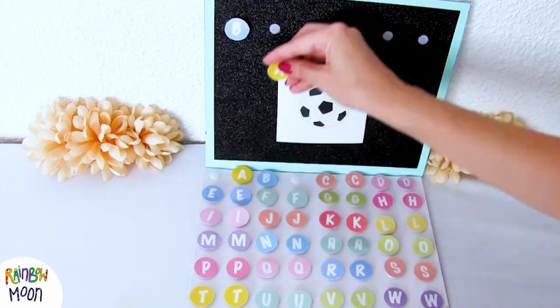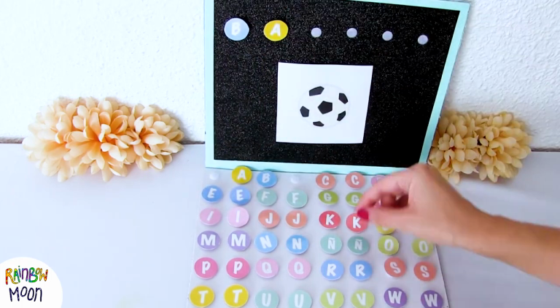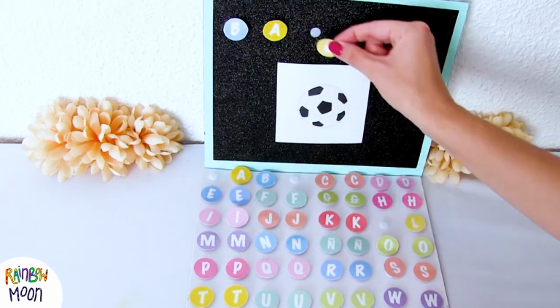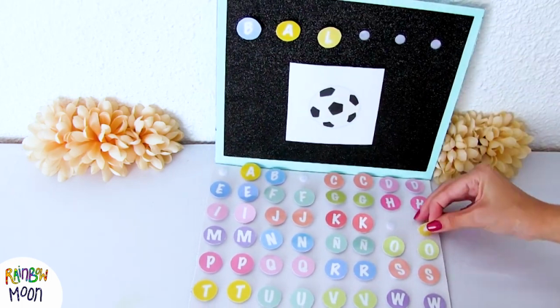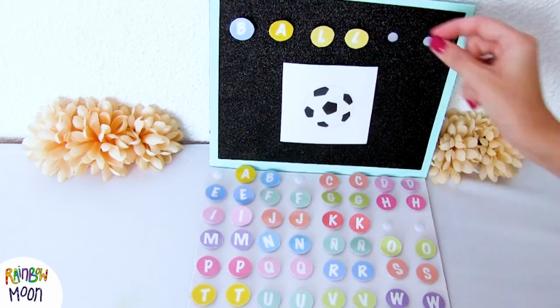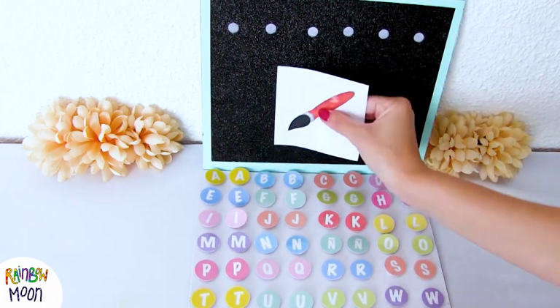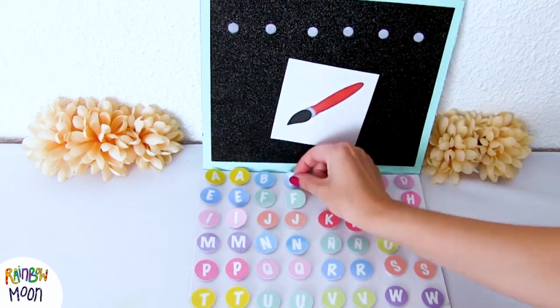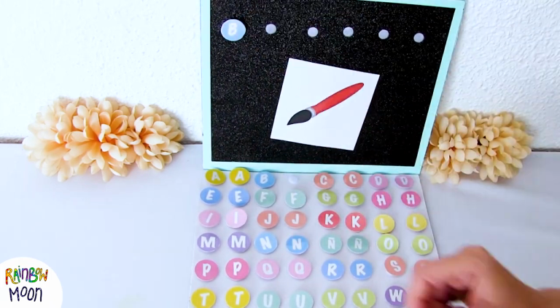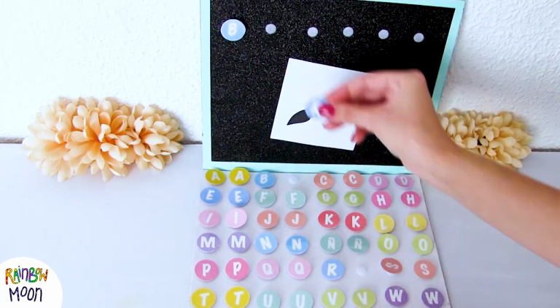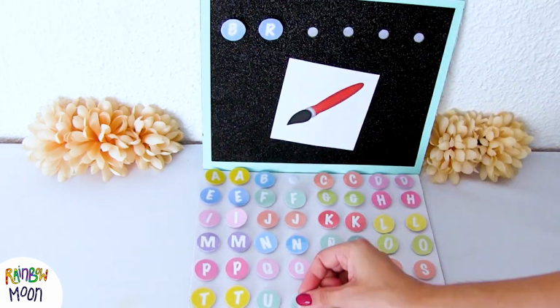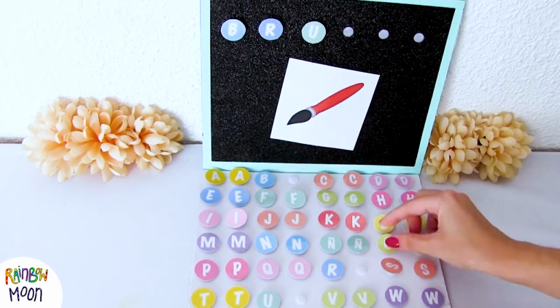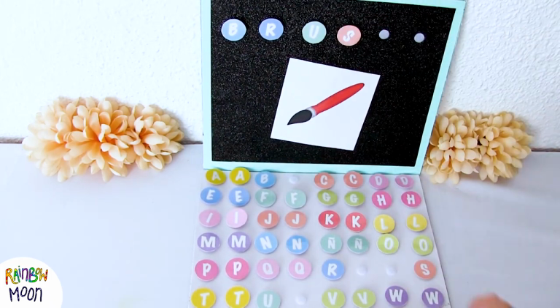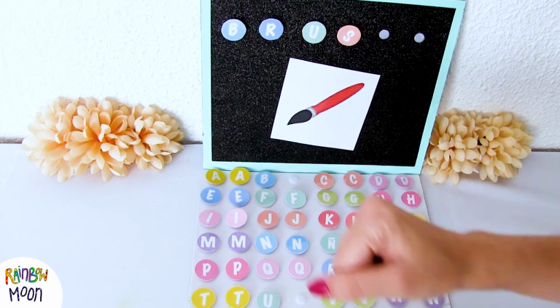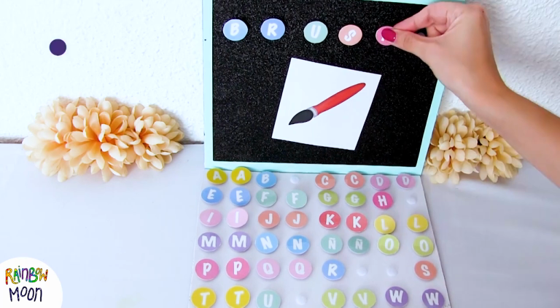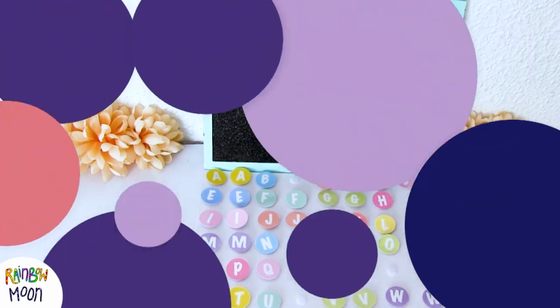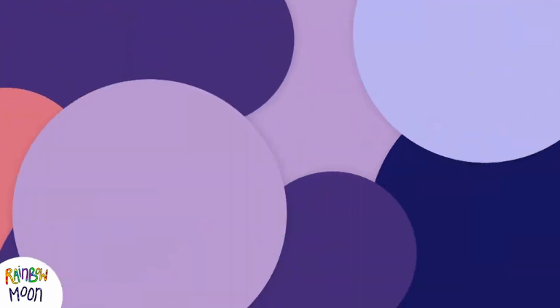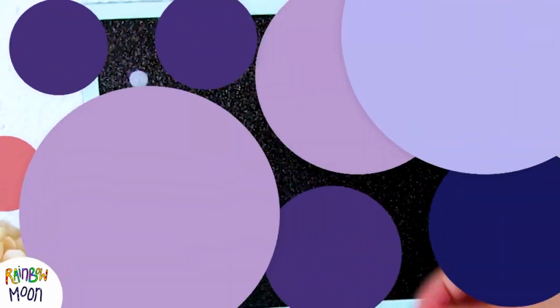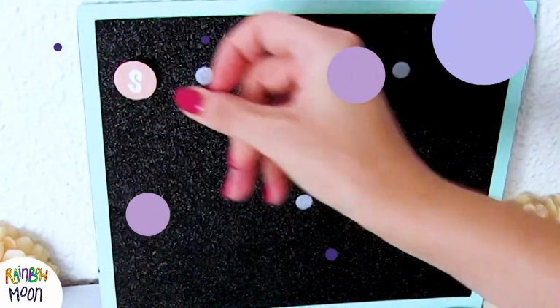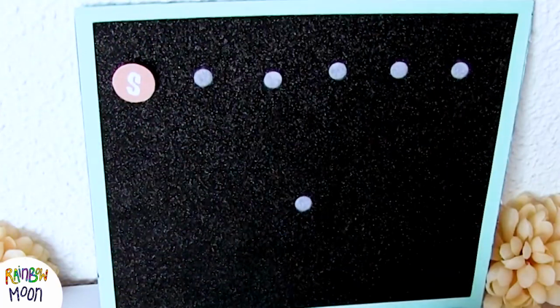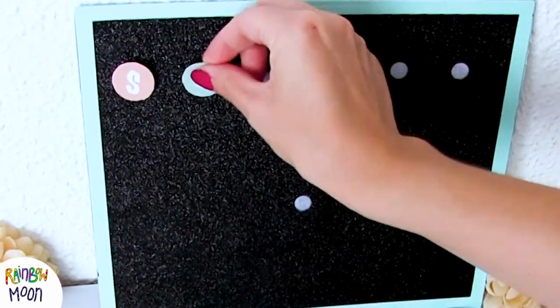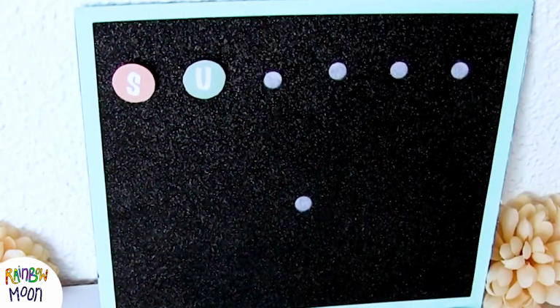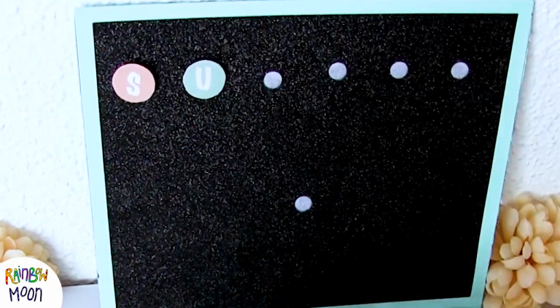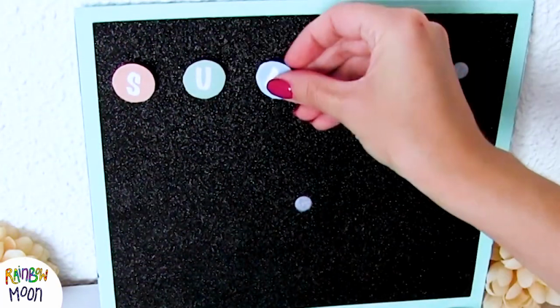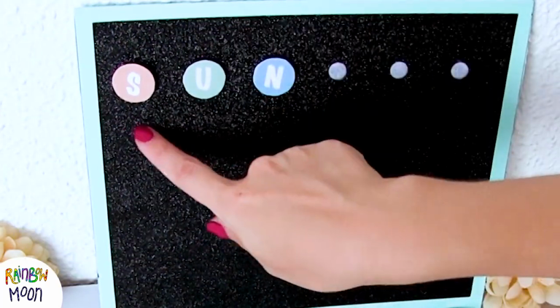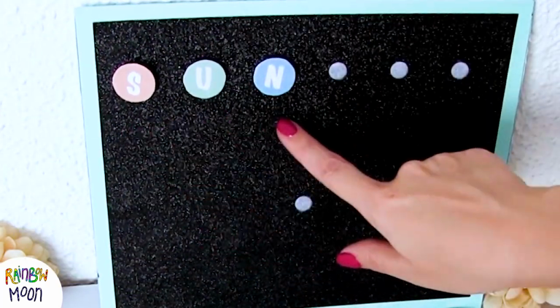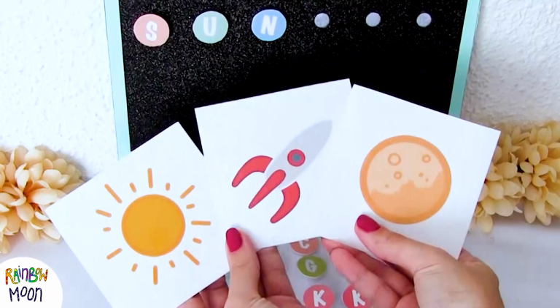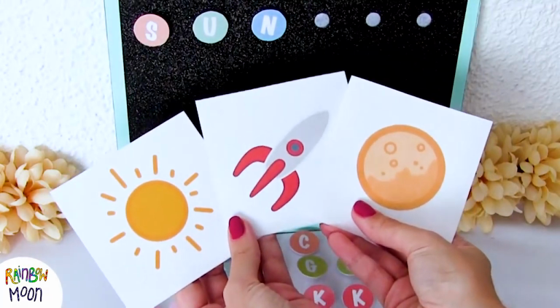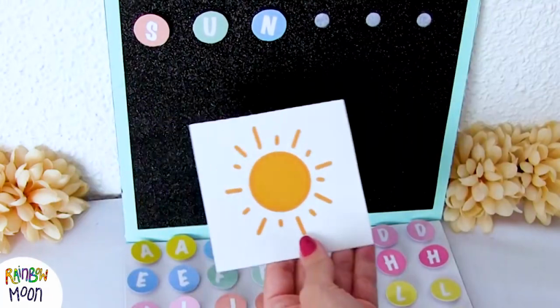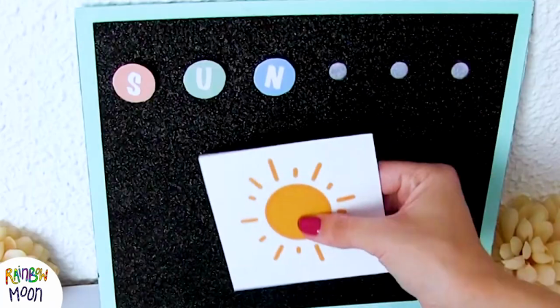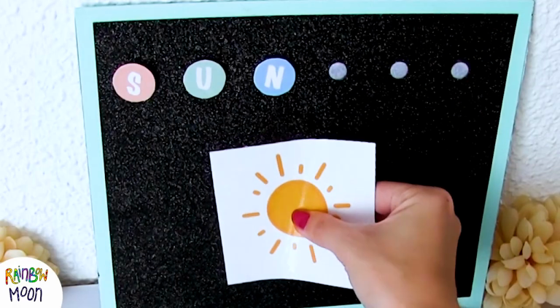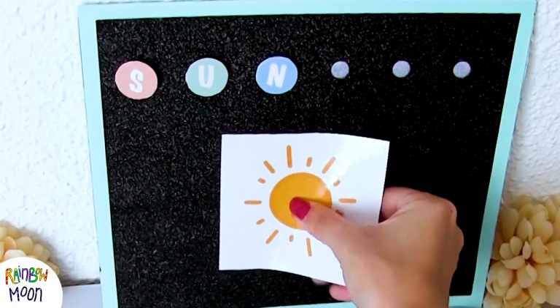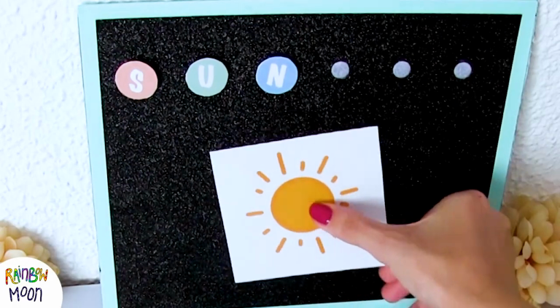You can set the difficulty you want on the words depending on the level of your kids. And another easier option would be to give them the word, and they would have to read it, understand it, and look for the corresponding image.